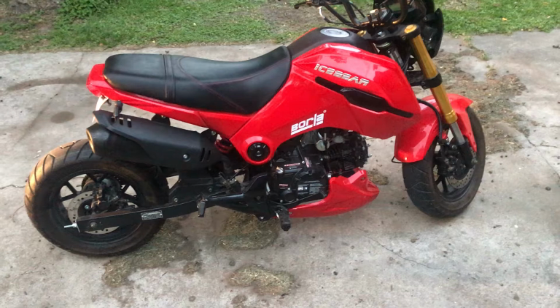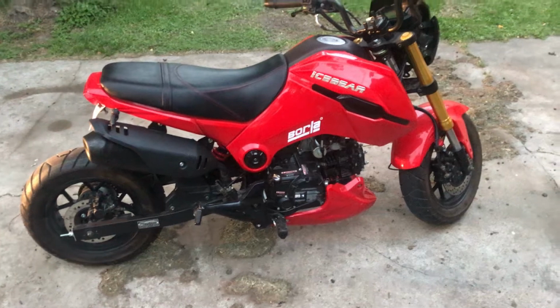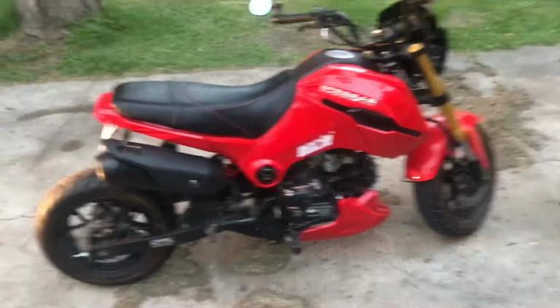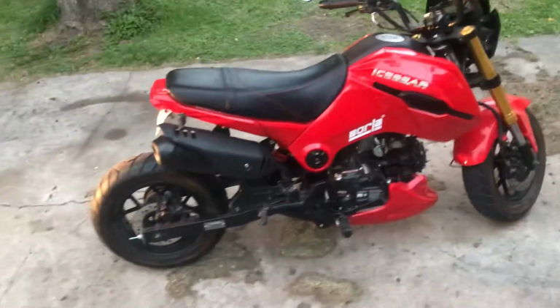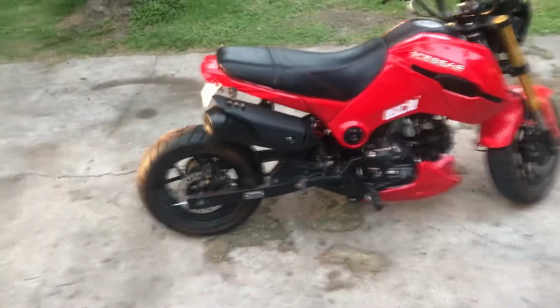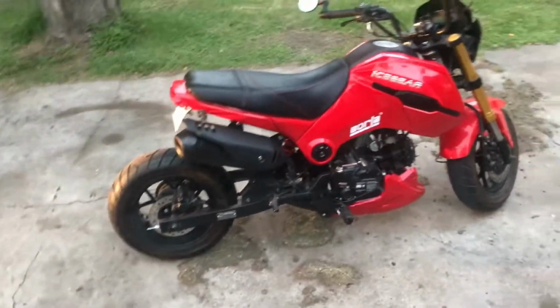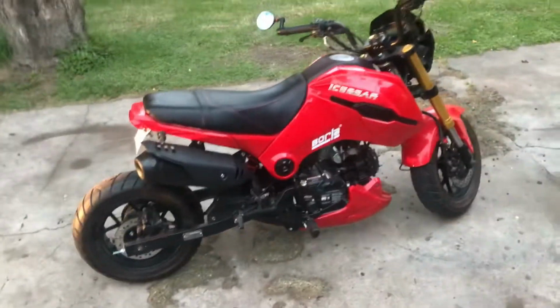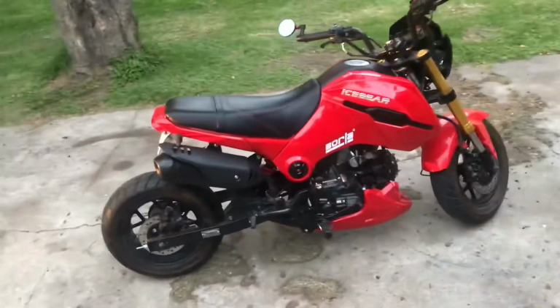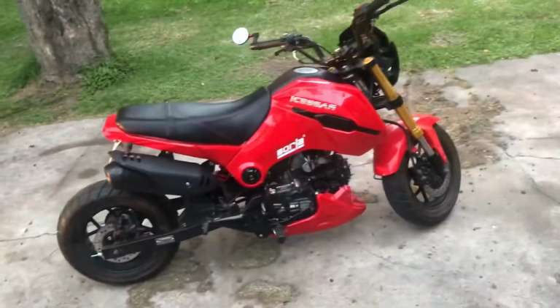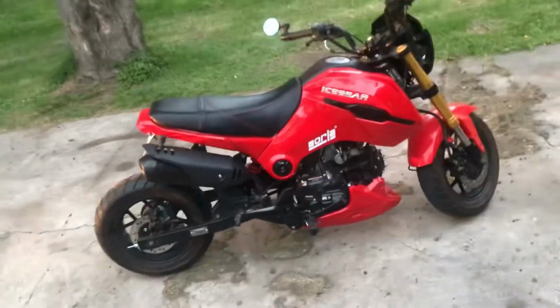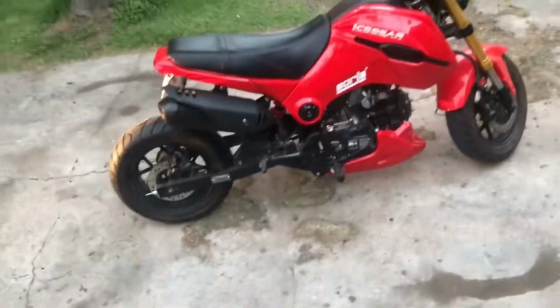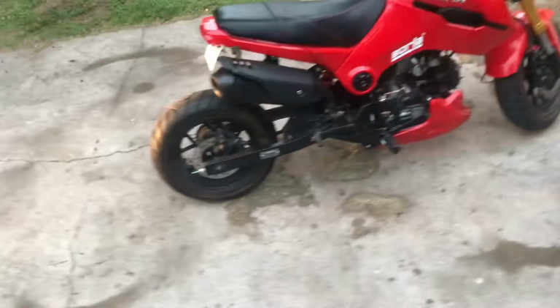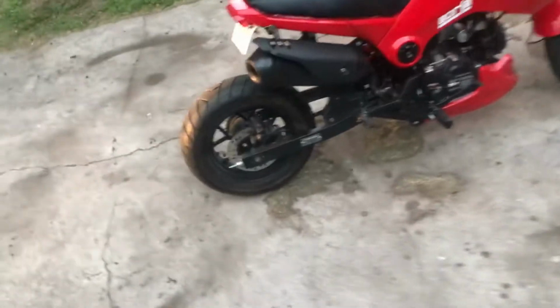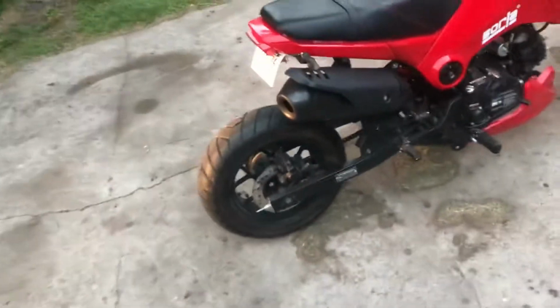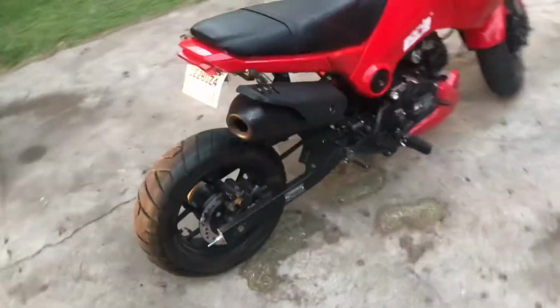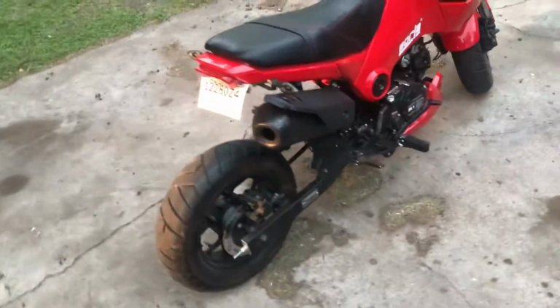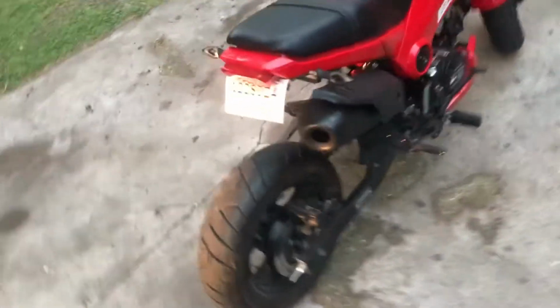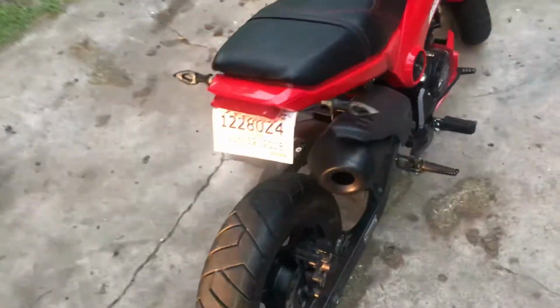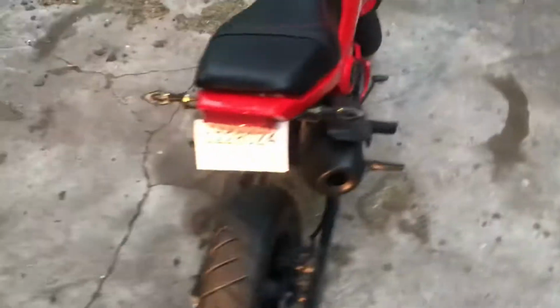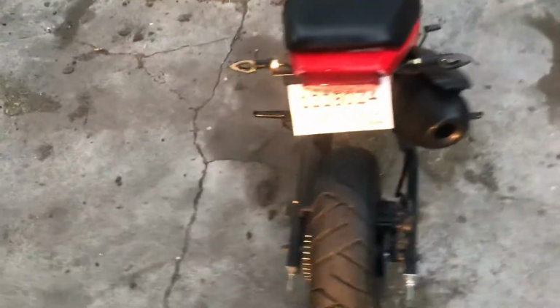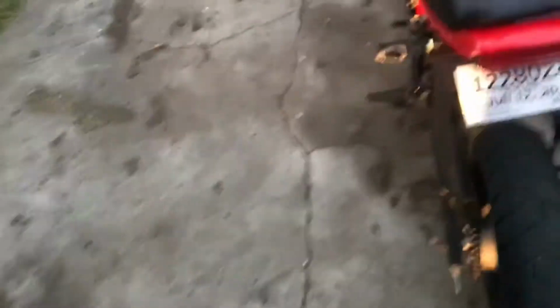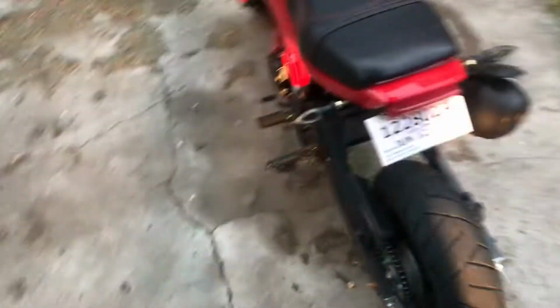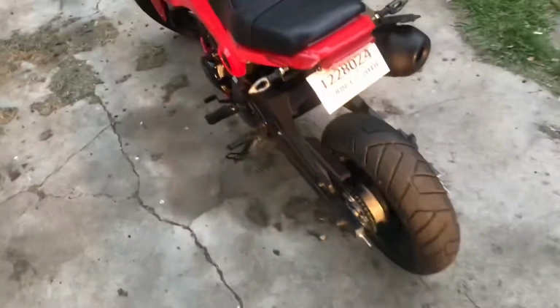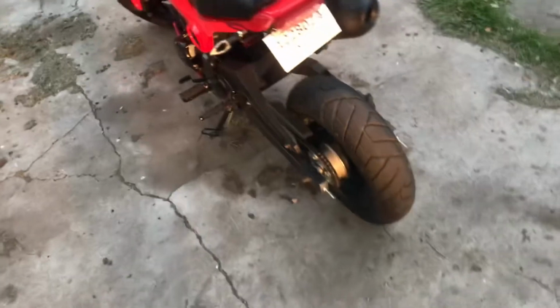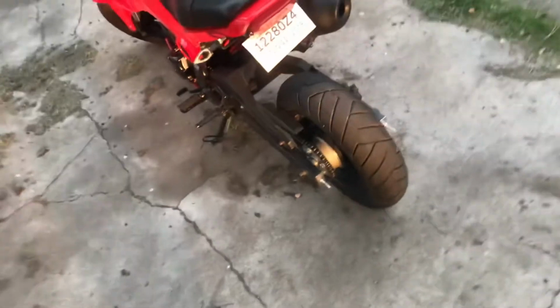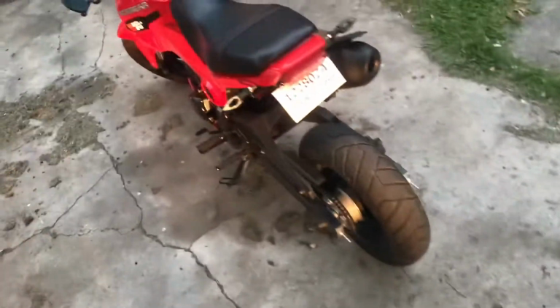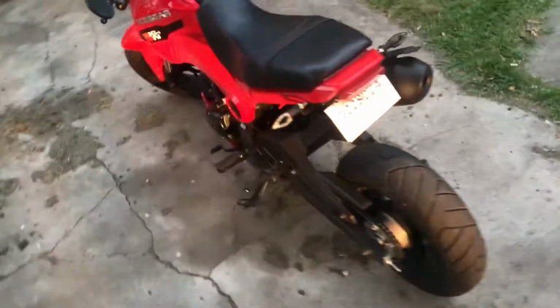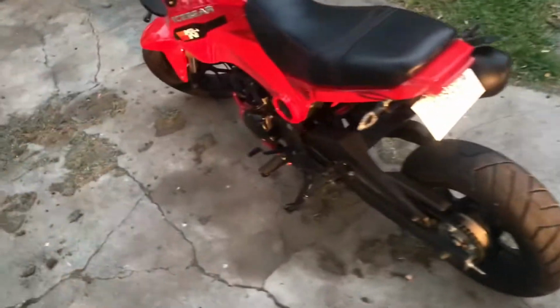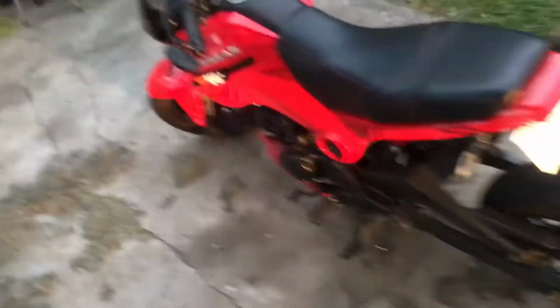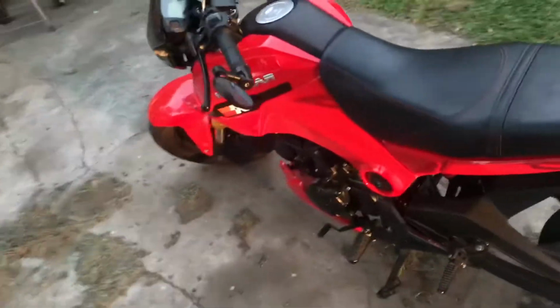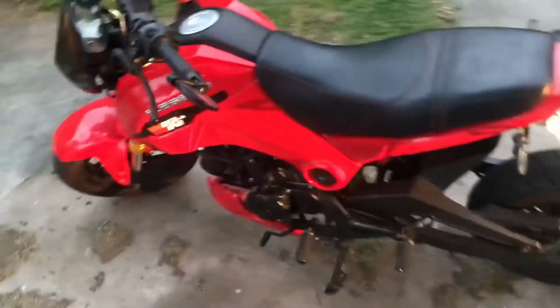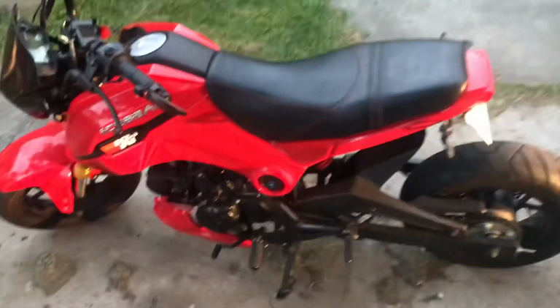The Ice Bear 4 is a 2017 model. It drives me to work every single day. It used to be 40 miles, now I do 15 miles every day.